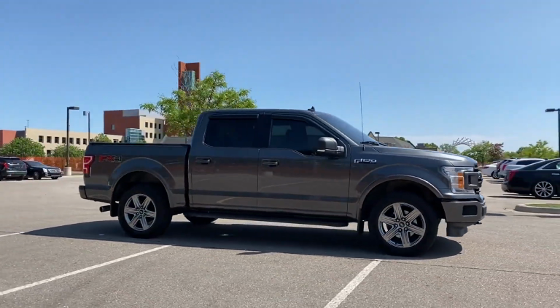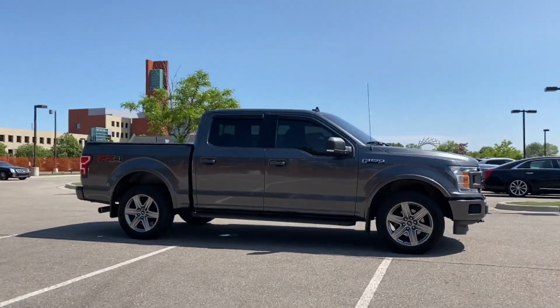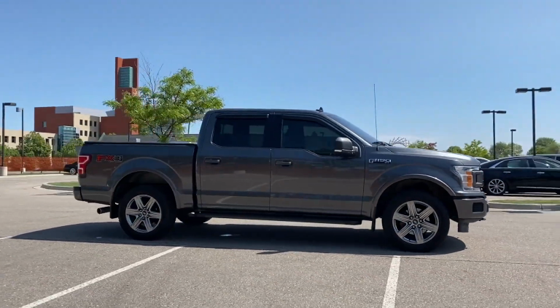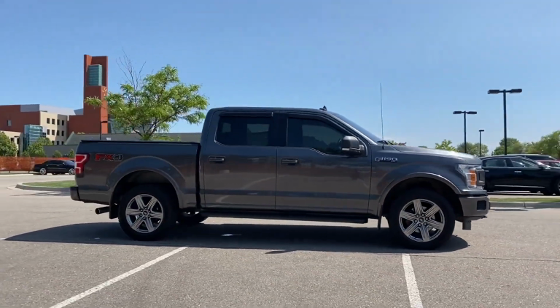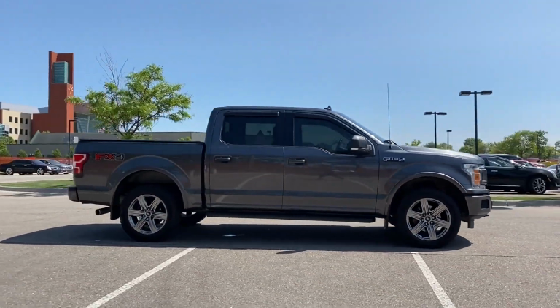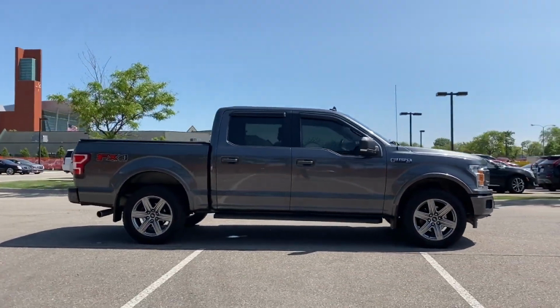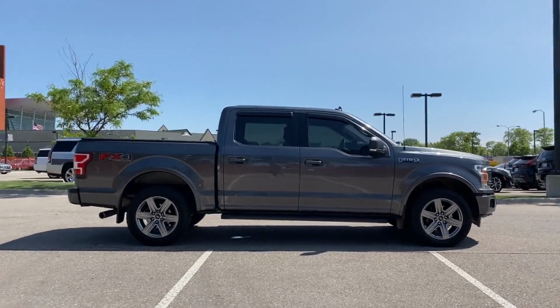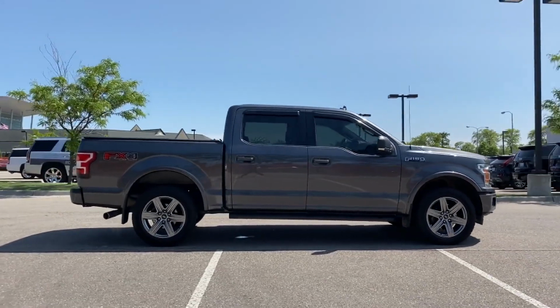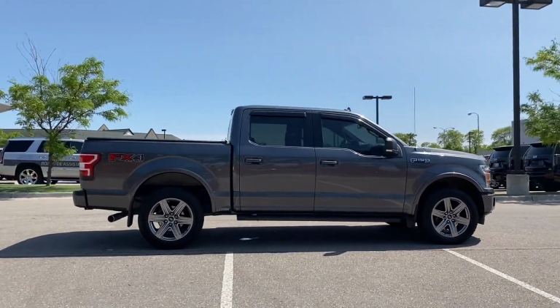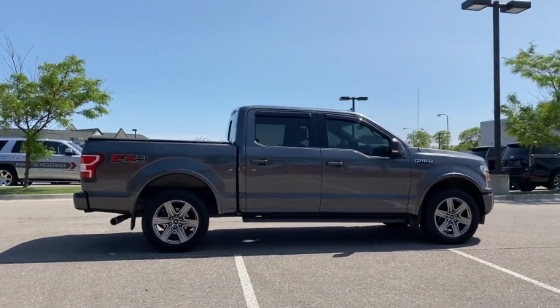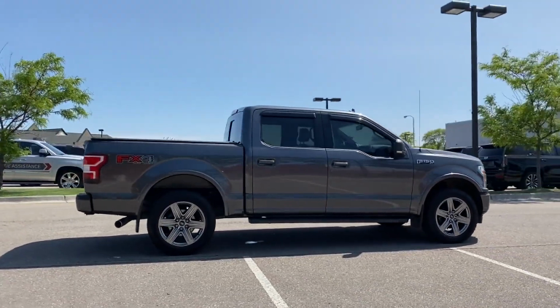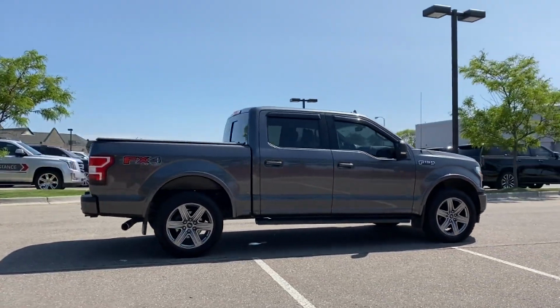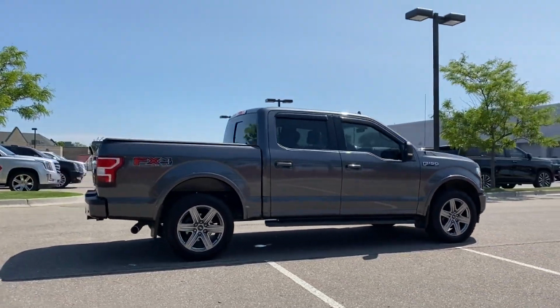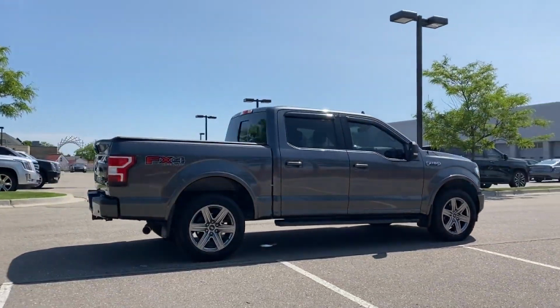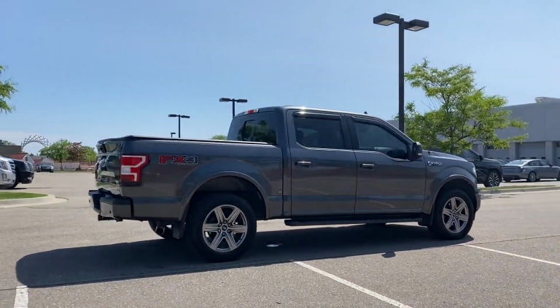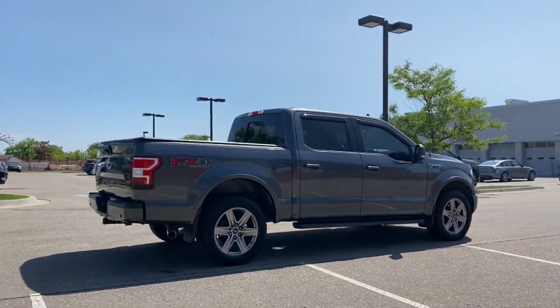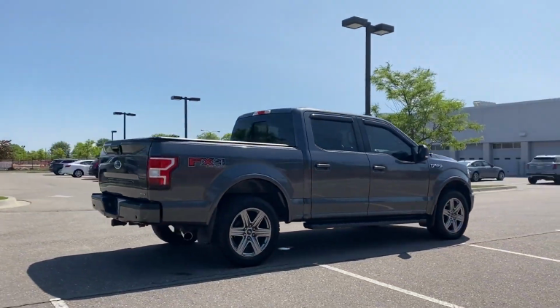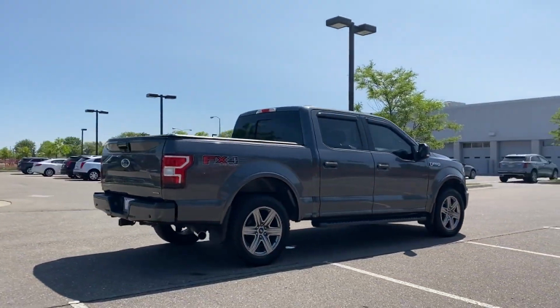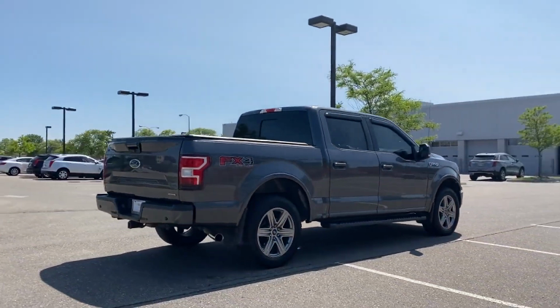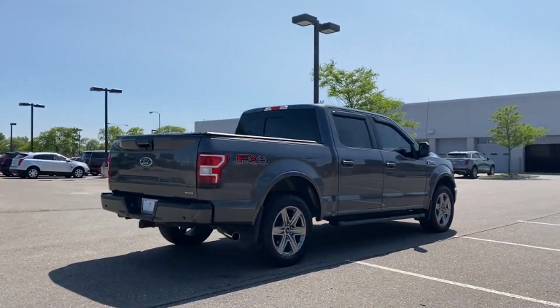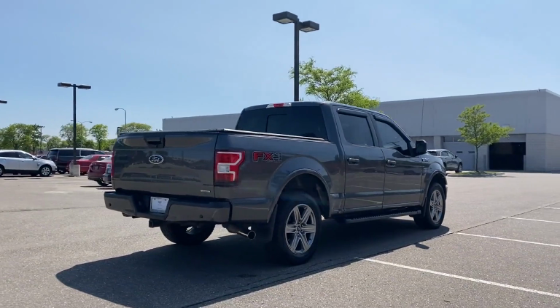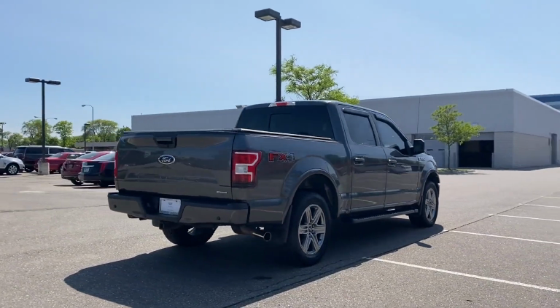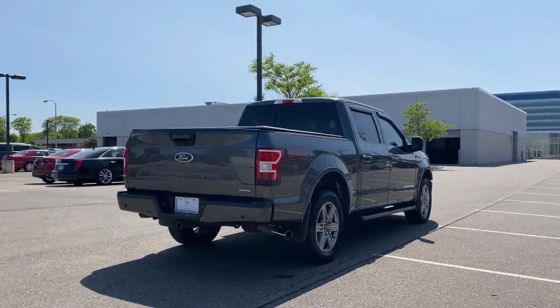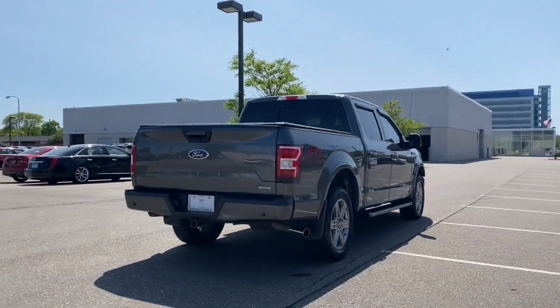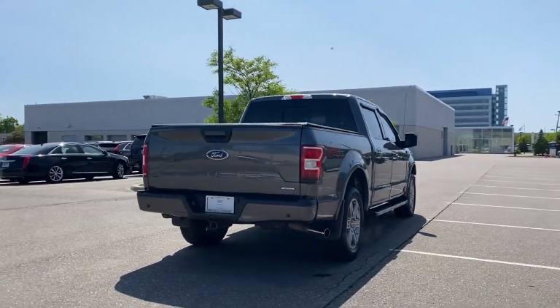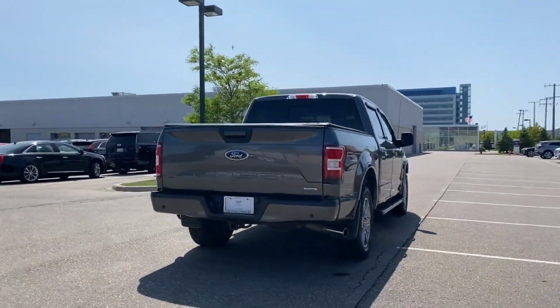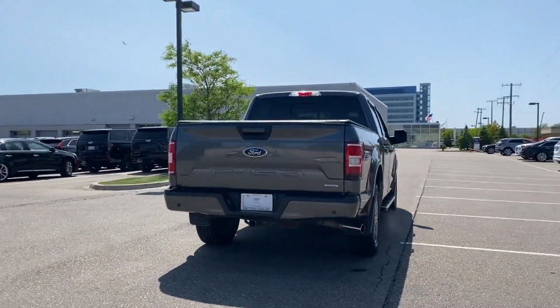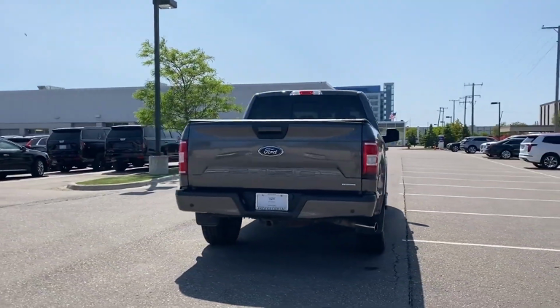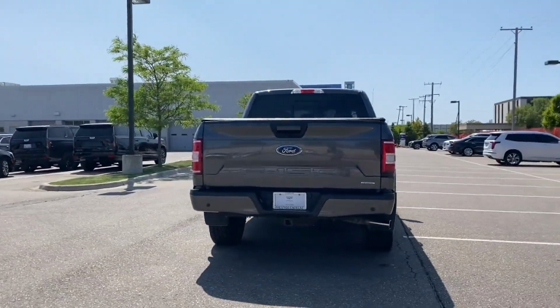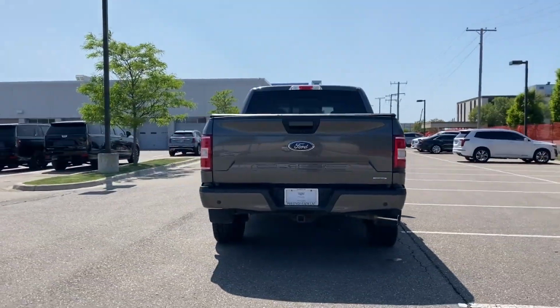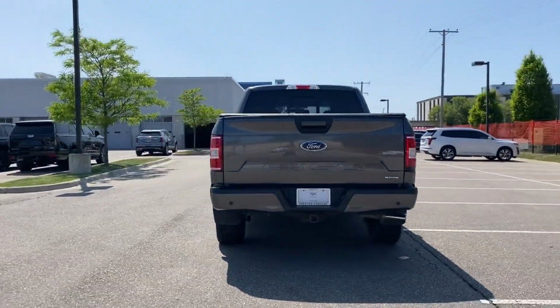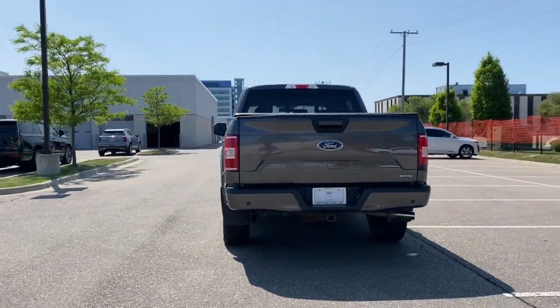It brings drivers and passengers many levels of convenience with its turbocharged engine, four-wheel drive, backup camera, pass-through rear seat, and brake assist.